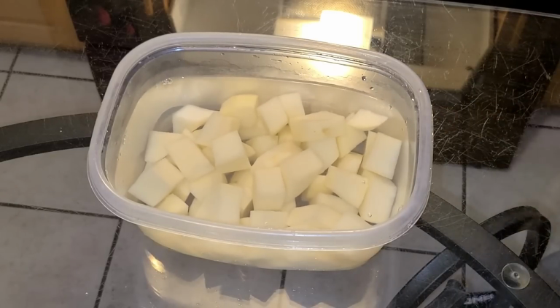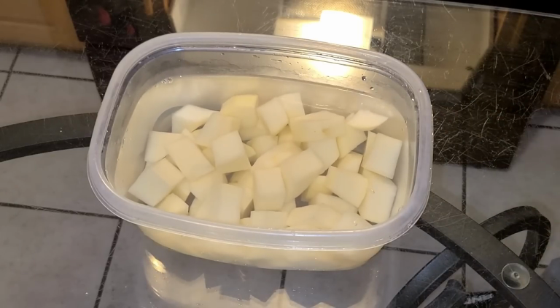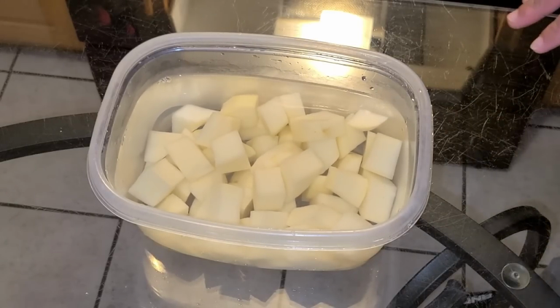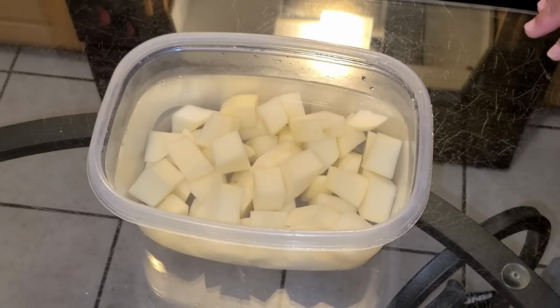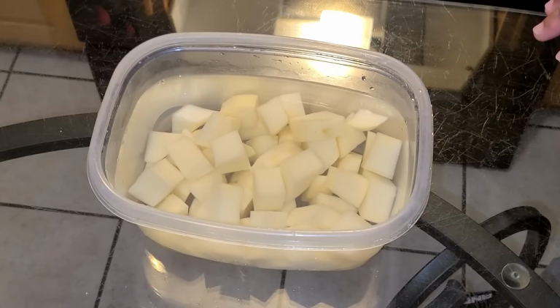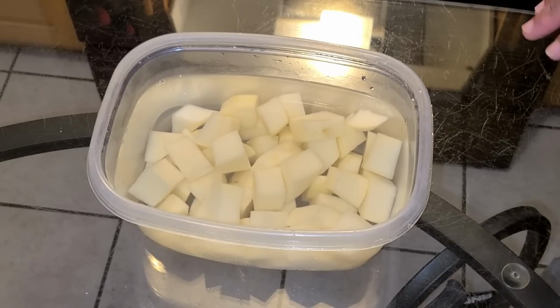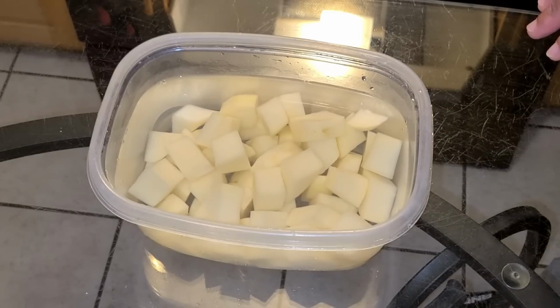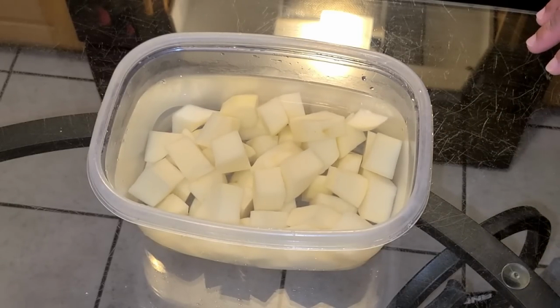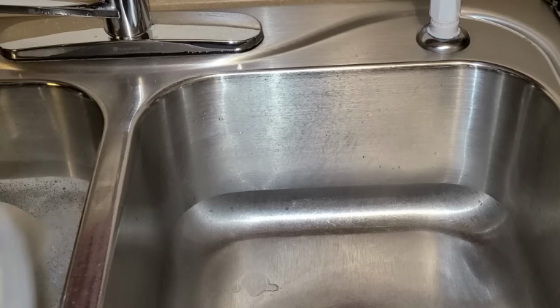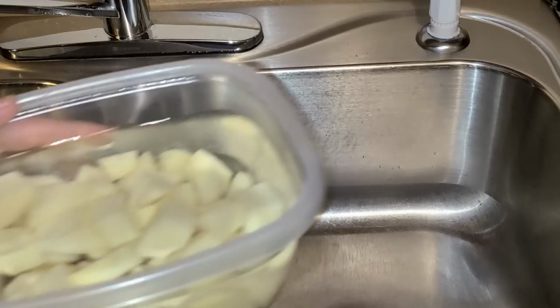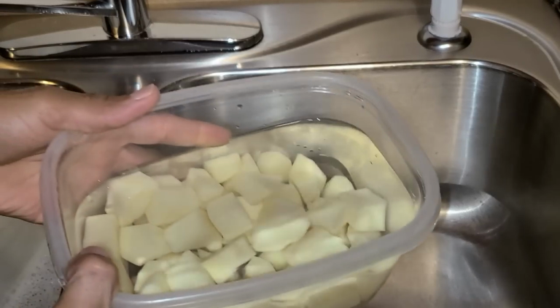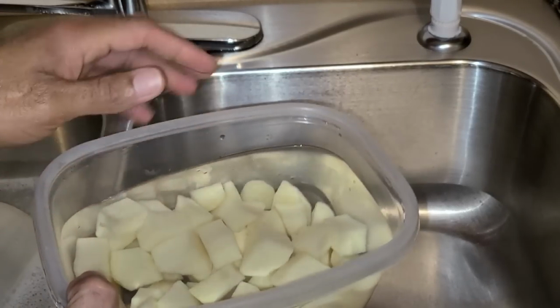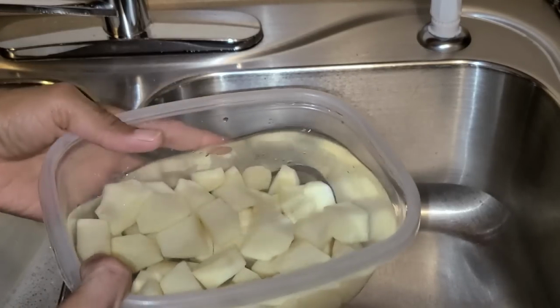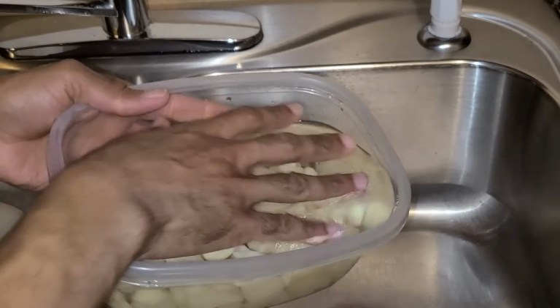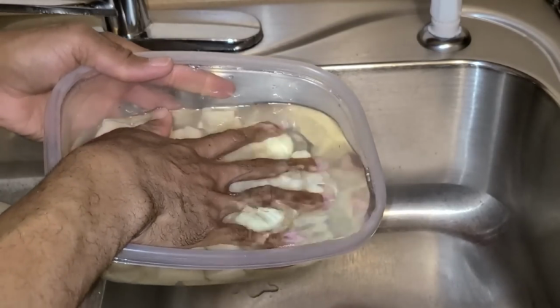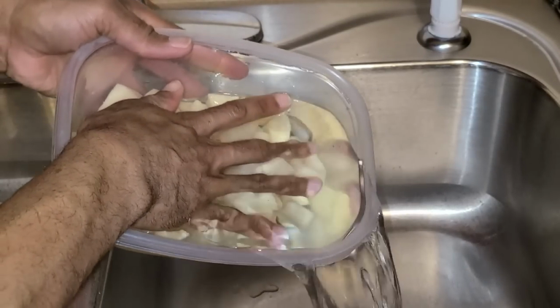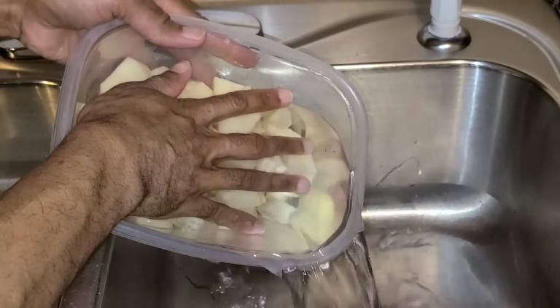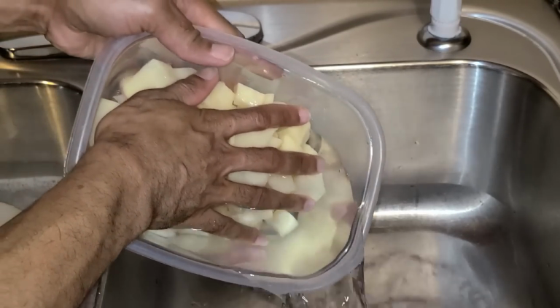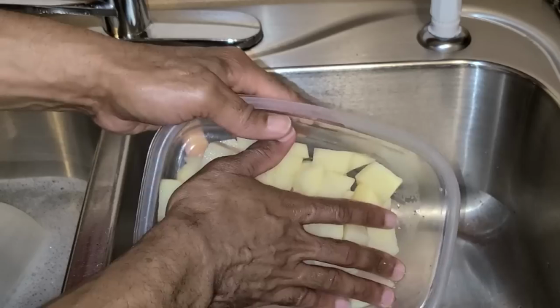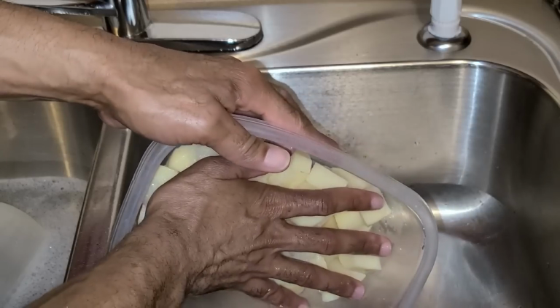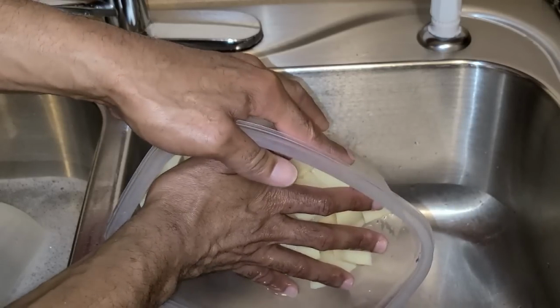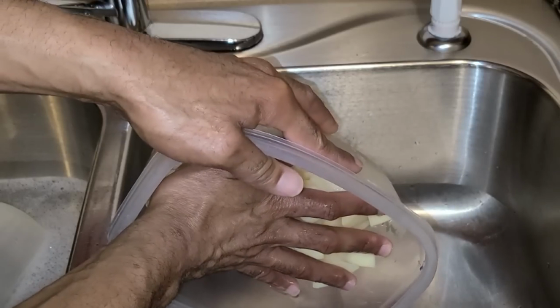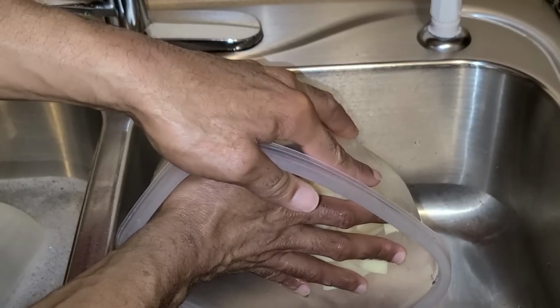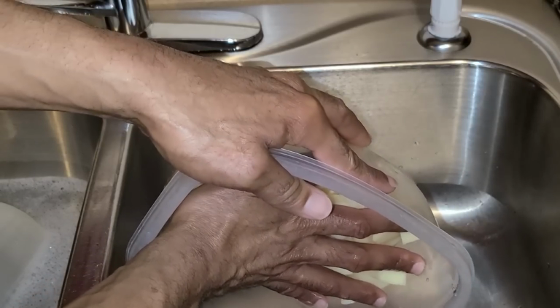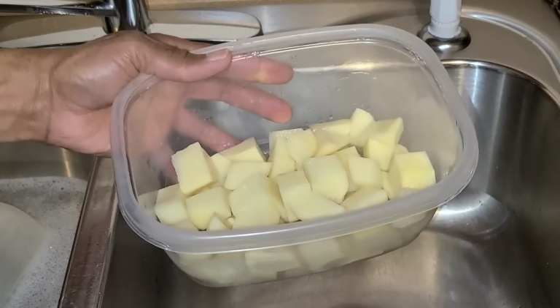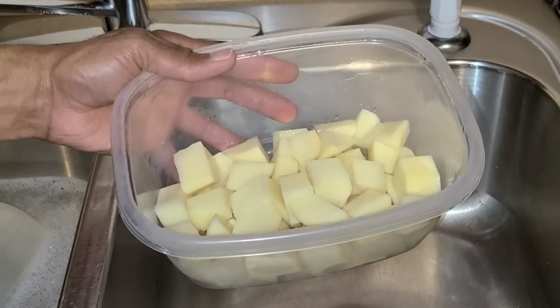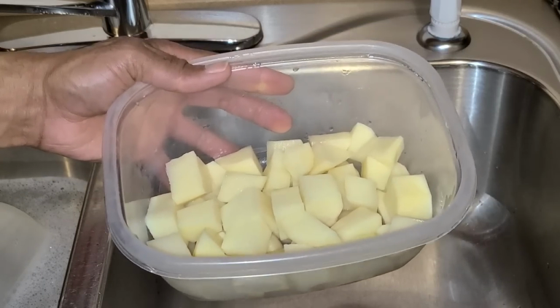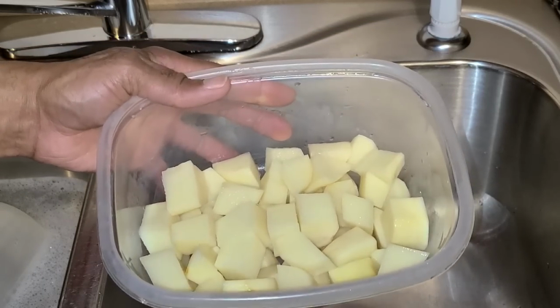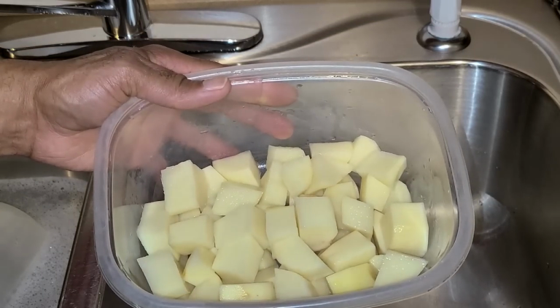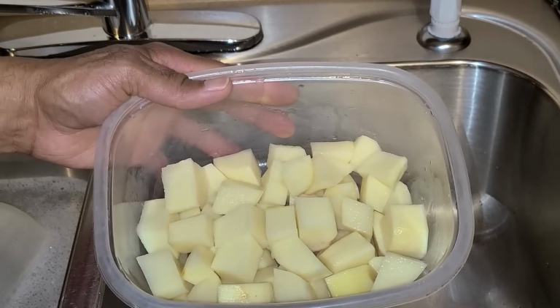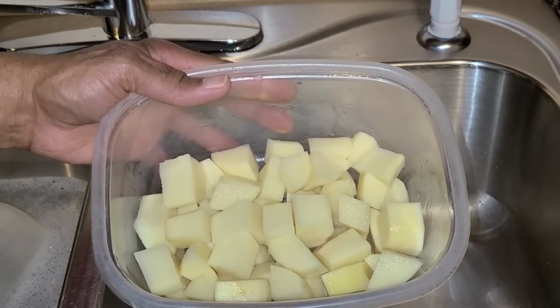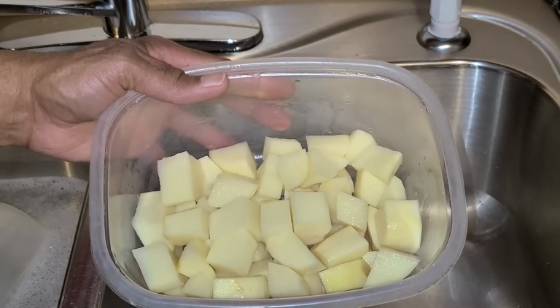We're gonna let the potatoes sit in there for about eight to ten minutes. Once they're finished soaking, just drain them and set them aside until they're ready to be cooked.